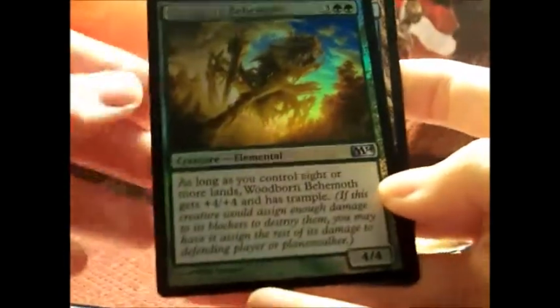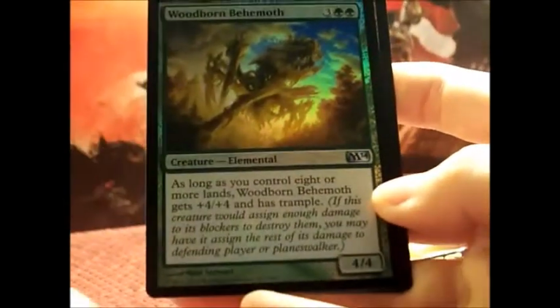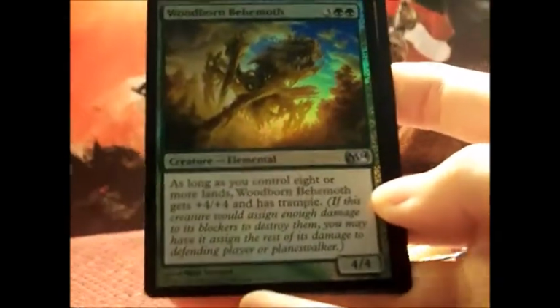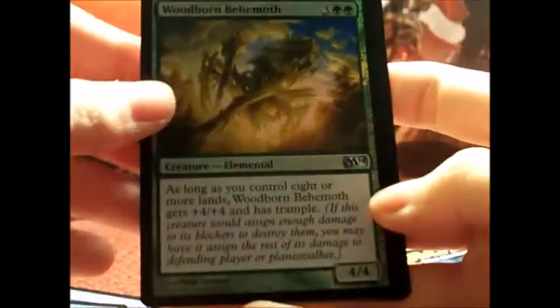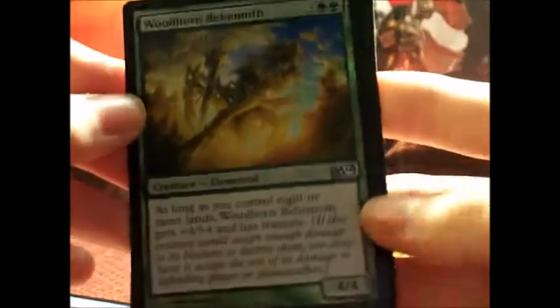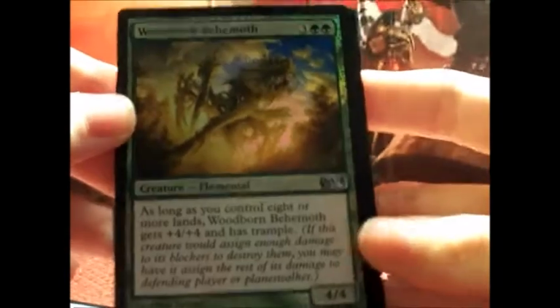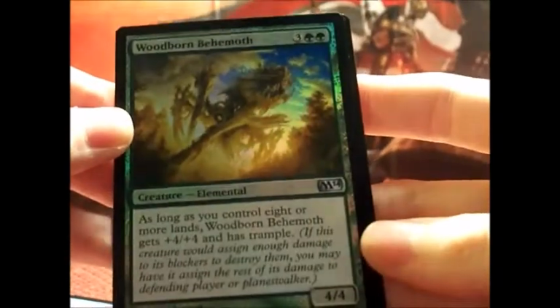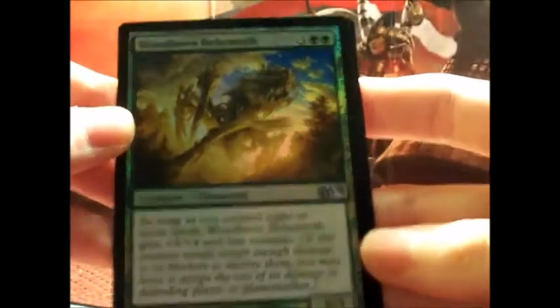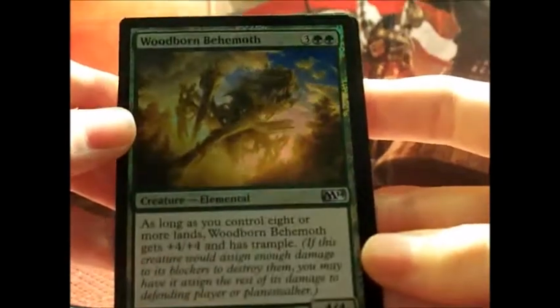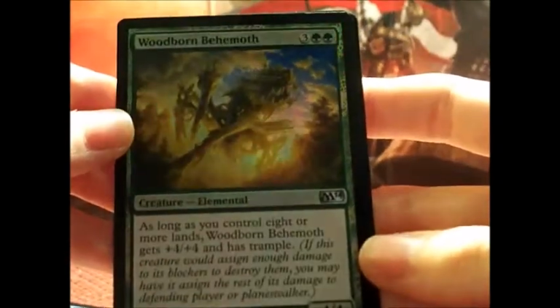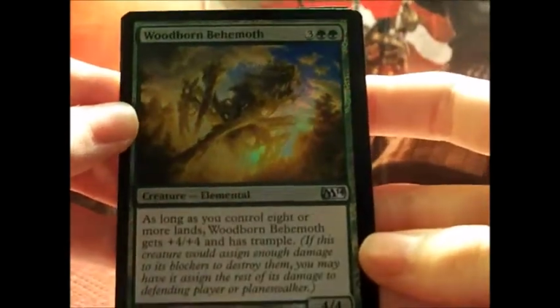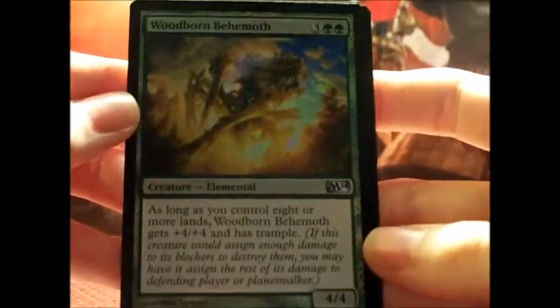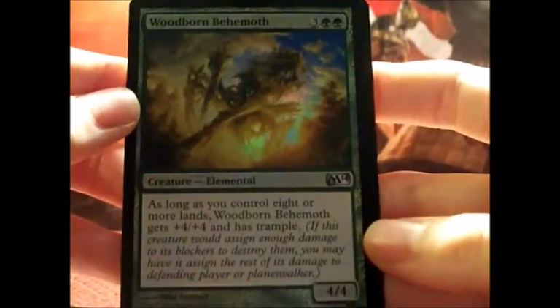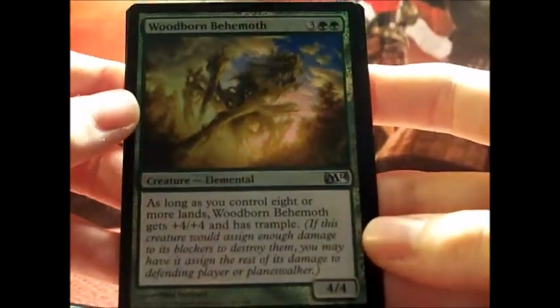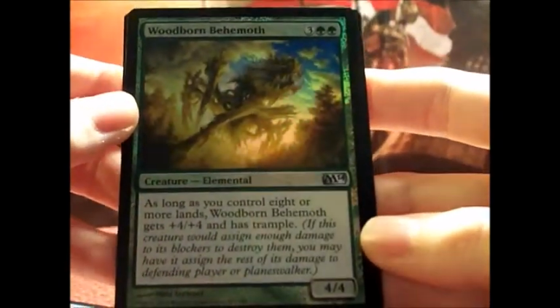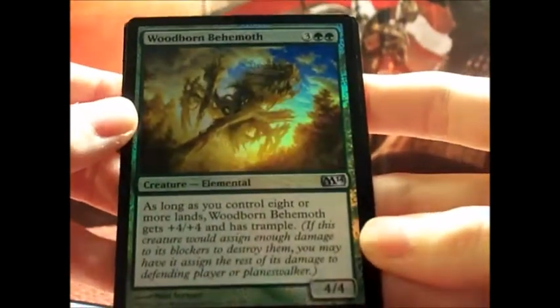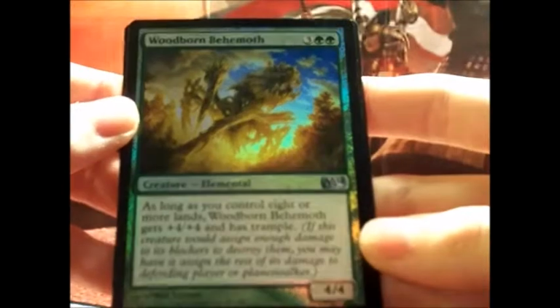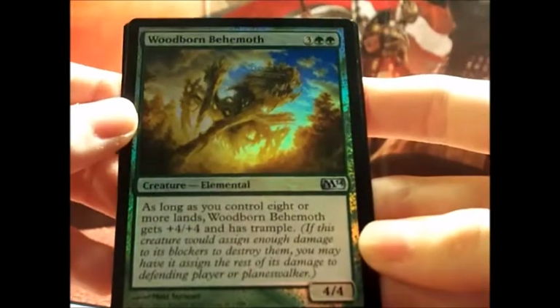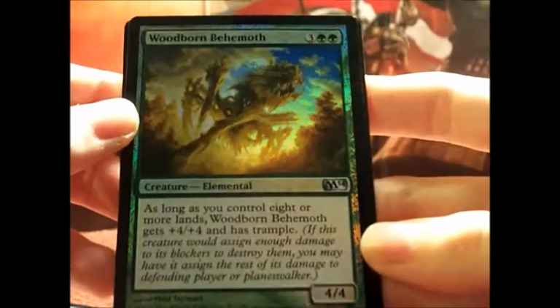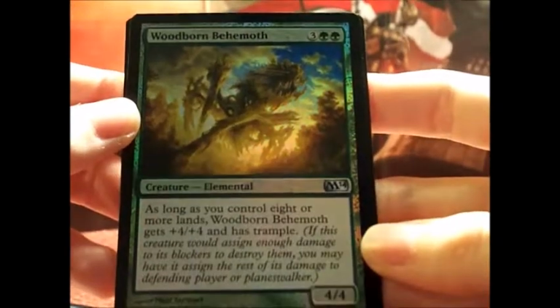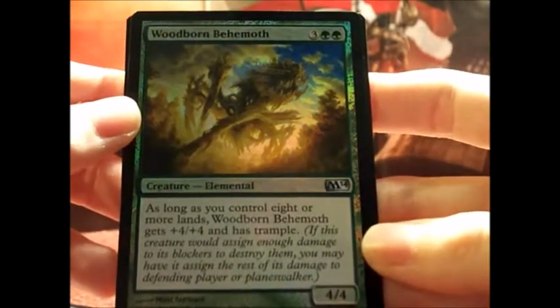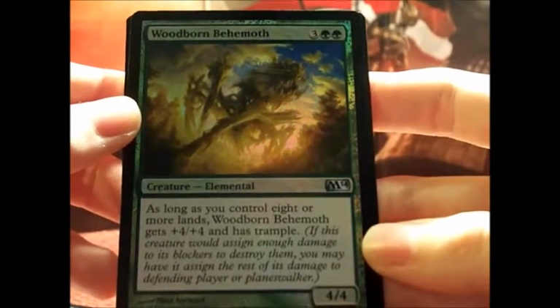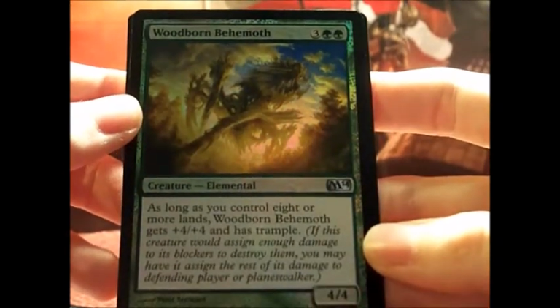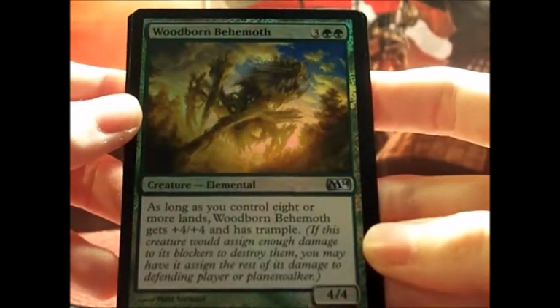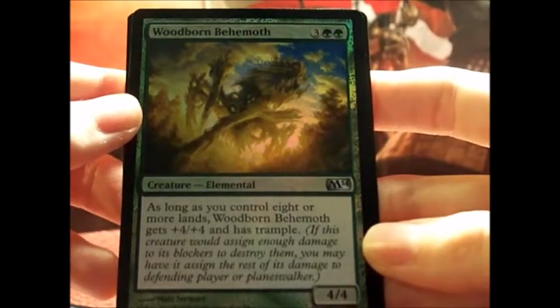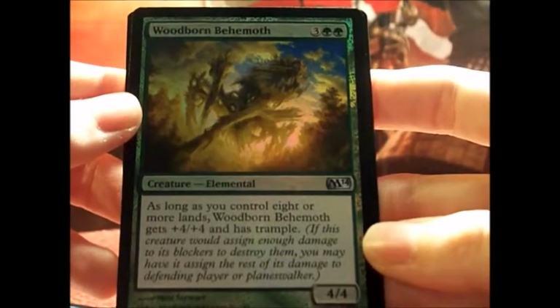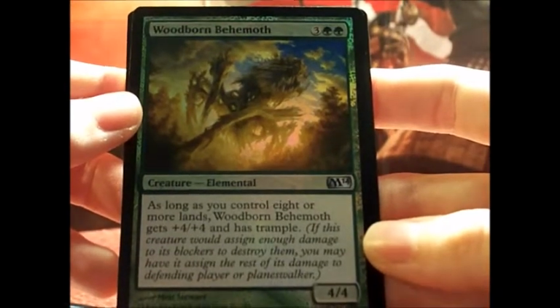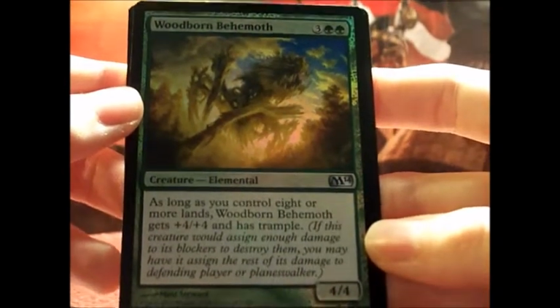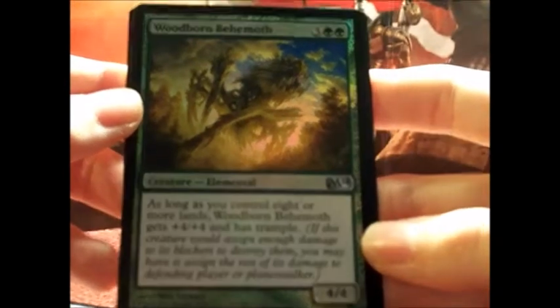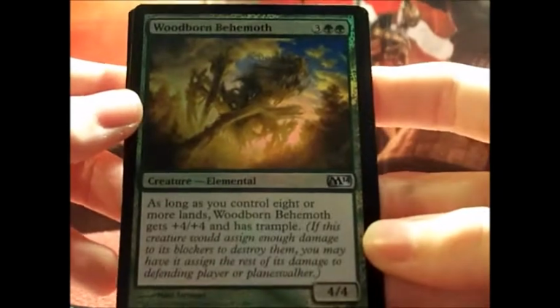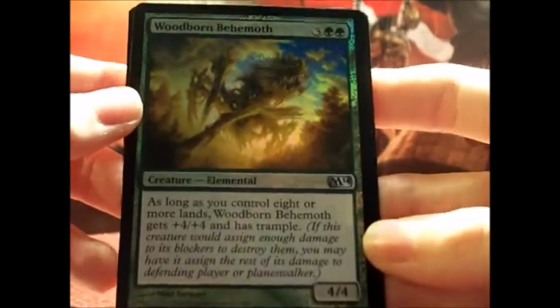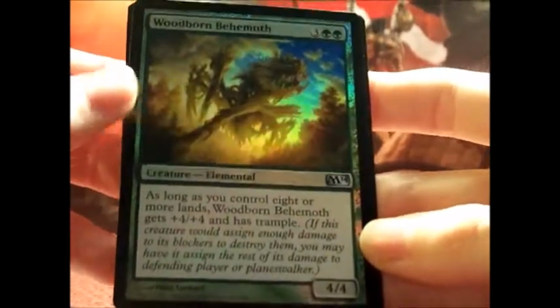I got a foil card! It's an uncommon foil. It costs five and it's green — Woodborn Behemoth. As long as you control eight or more lands, Woodborn Behemoth gets plus four, plus four and has Trample.